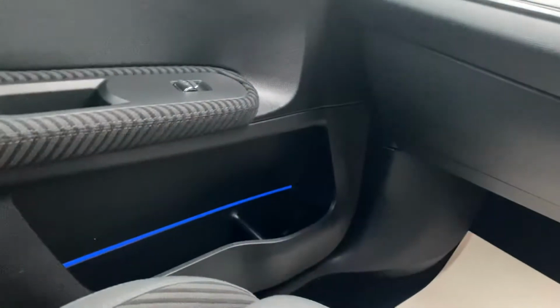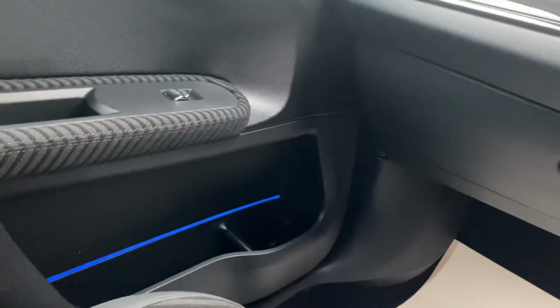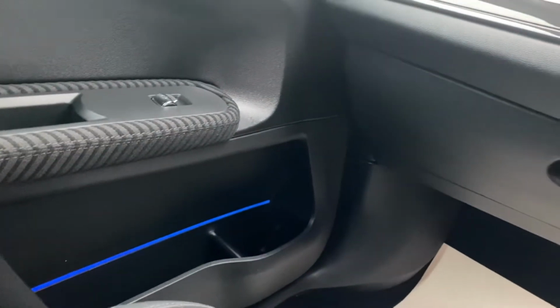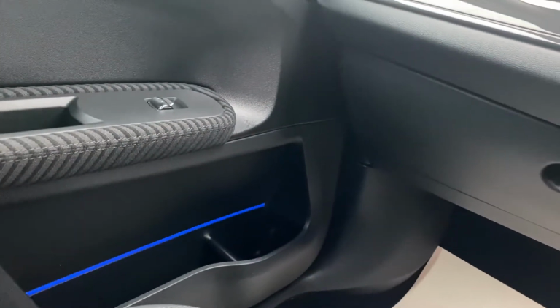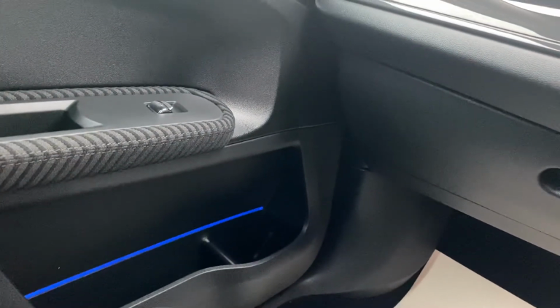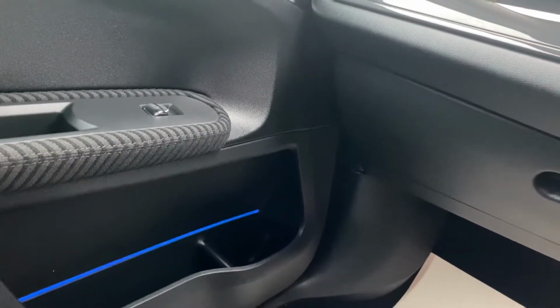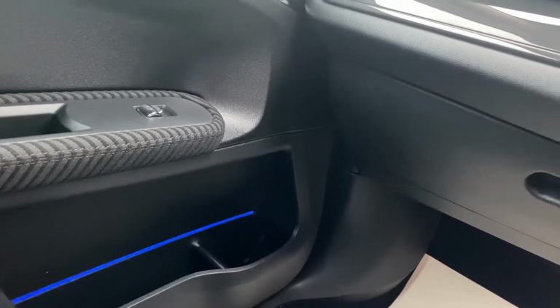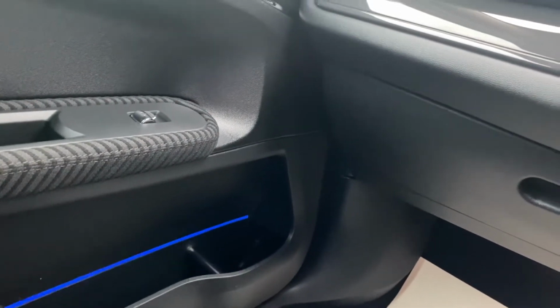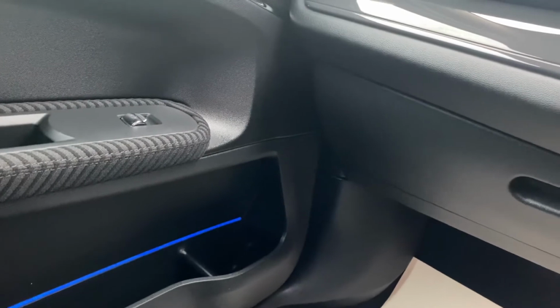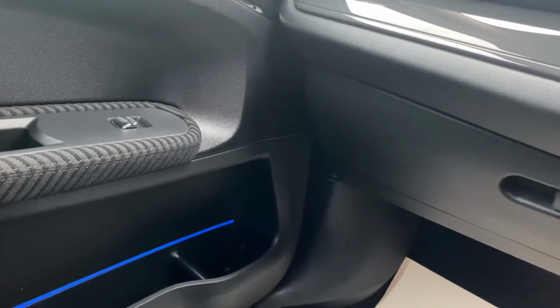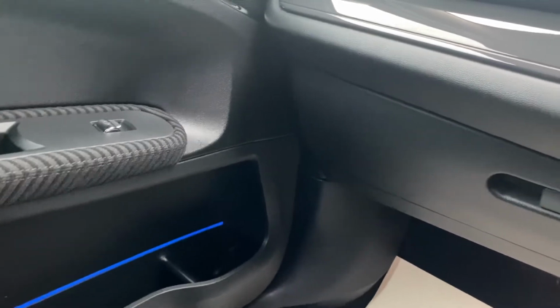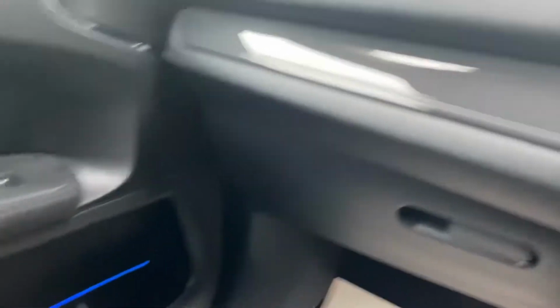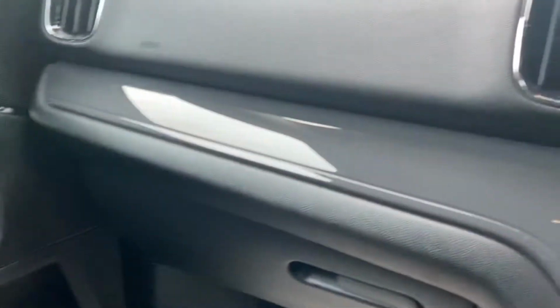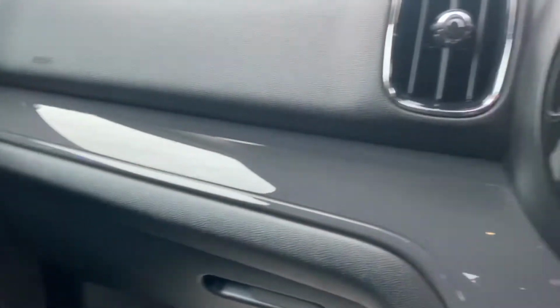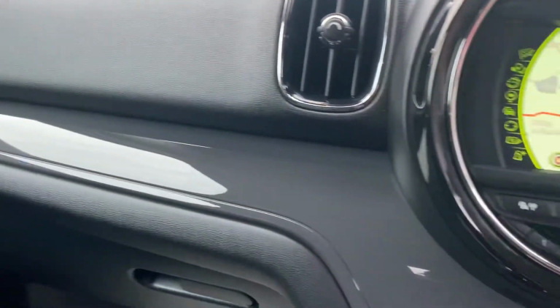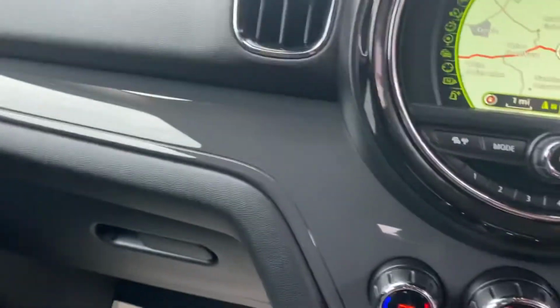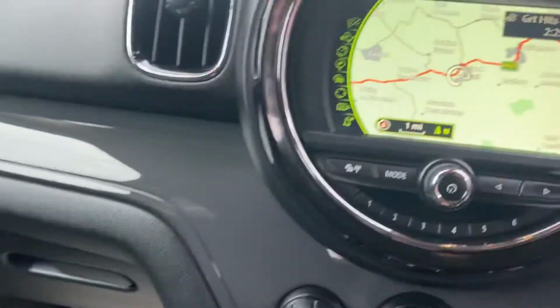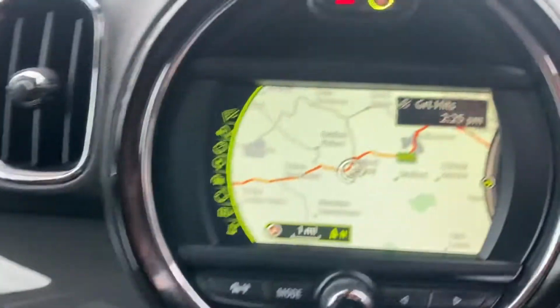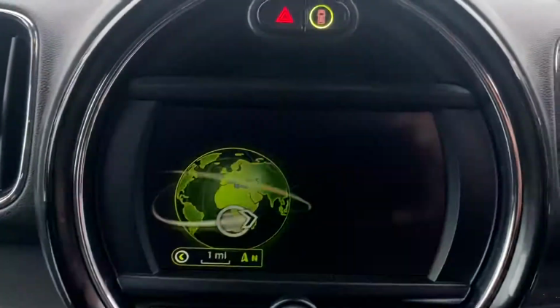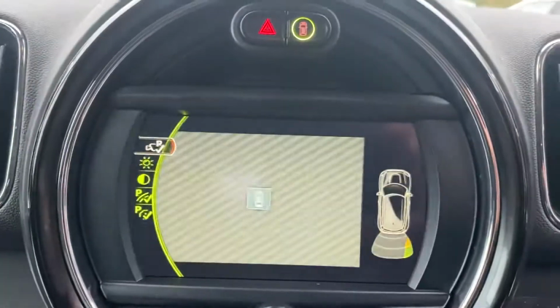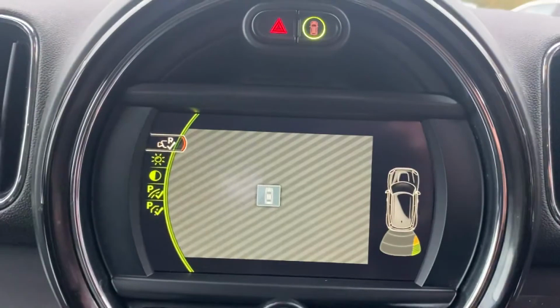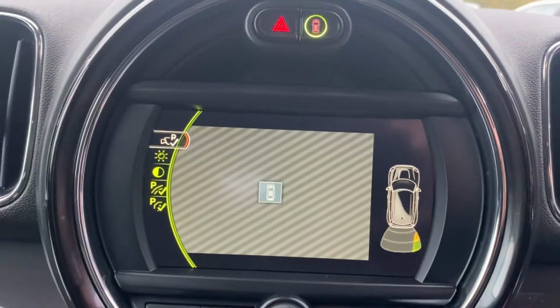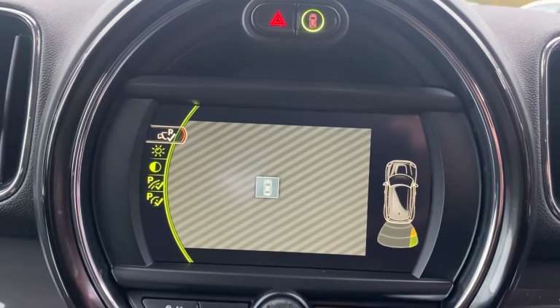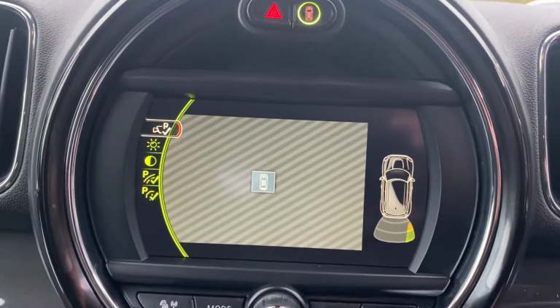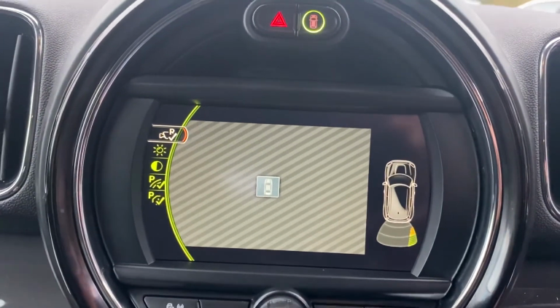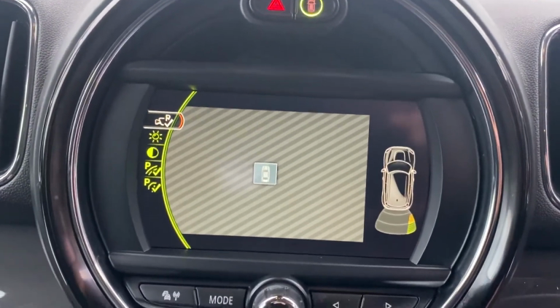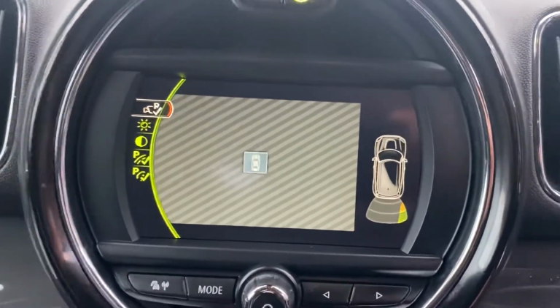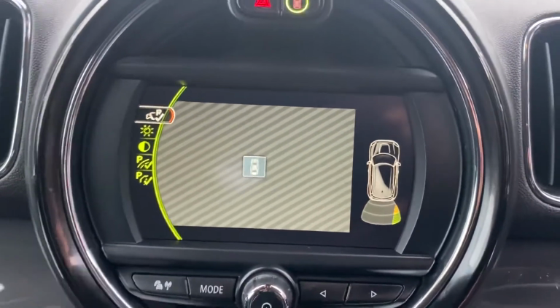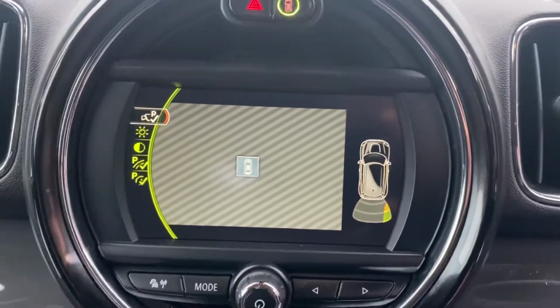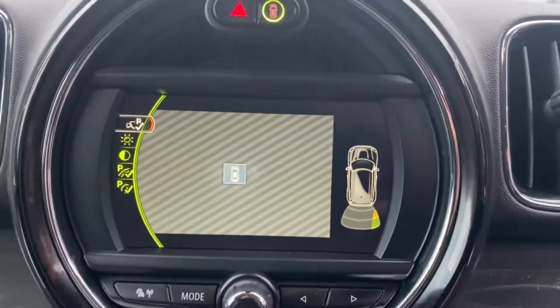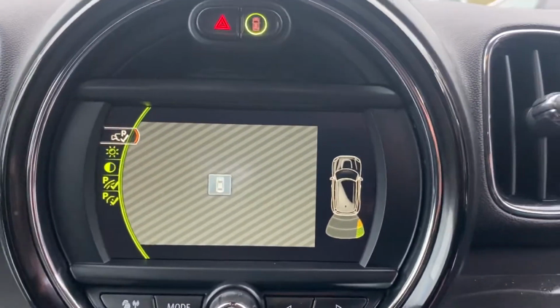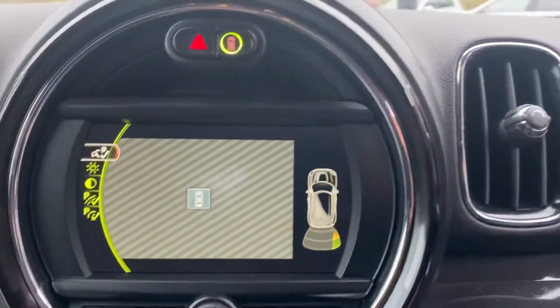You can see the ambient lighting on the passenger side and the grey trim to the dash. Parking sensors and parking camera on there — the boot's open so we'll show you that in a second.